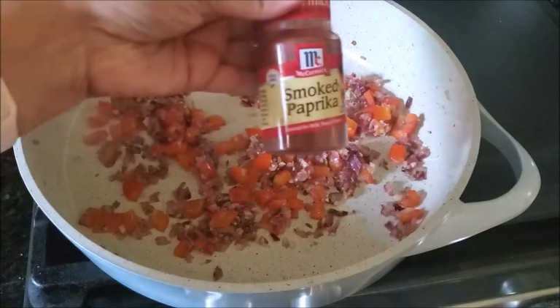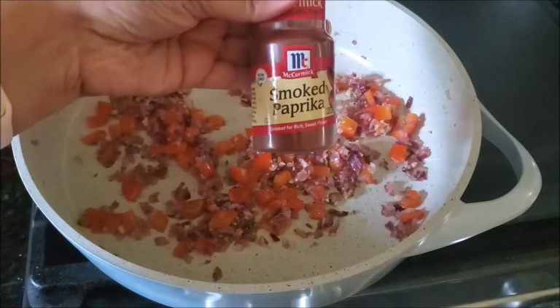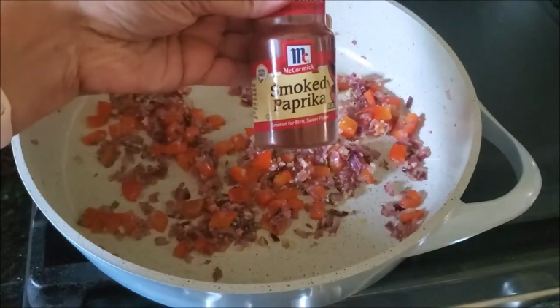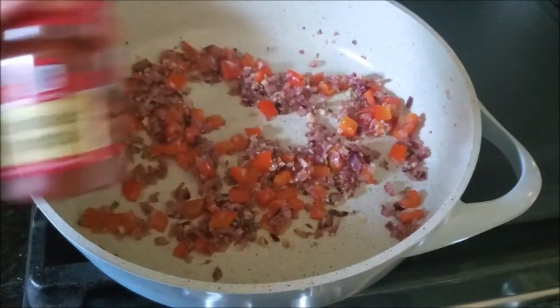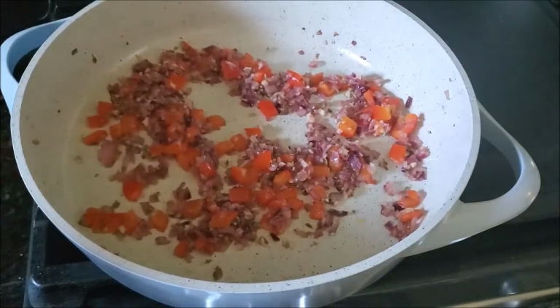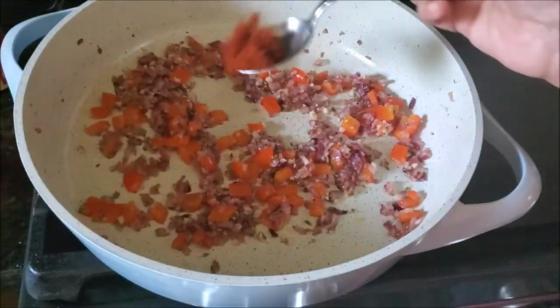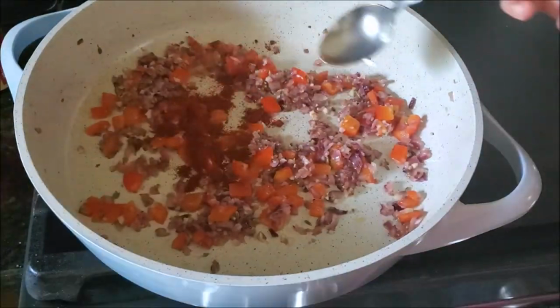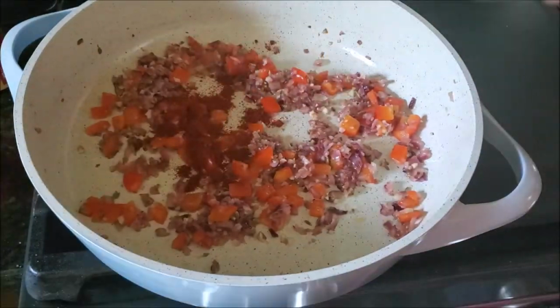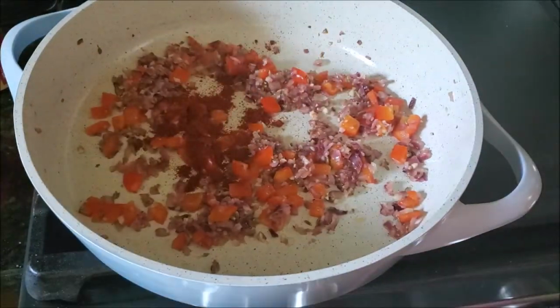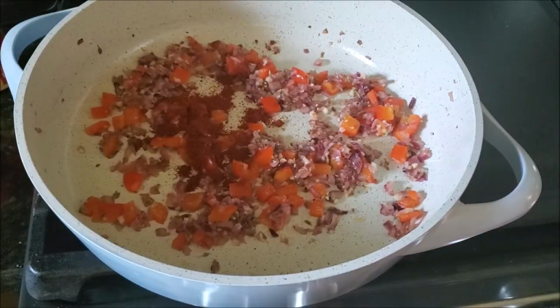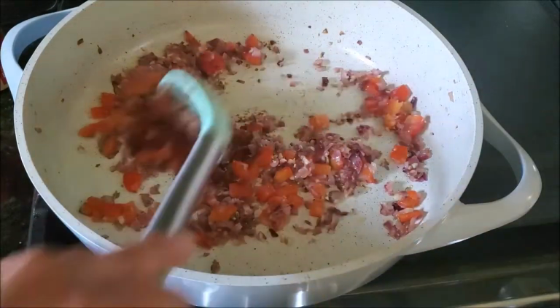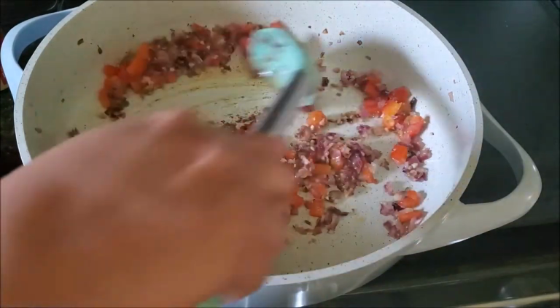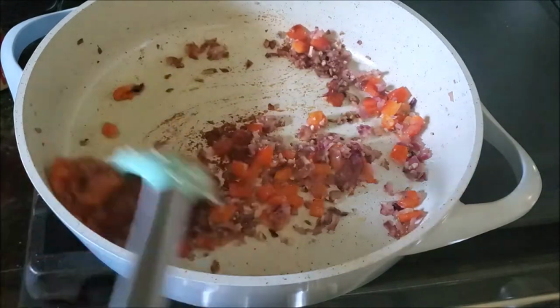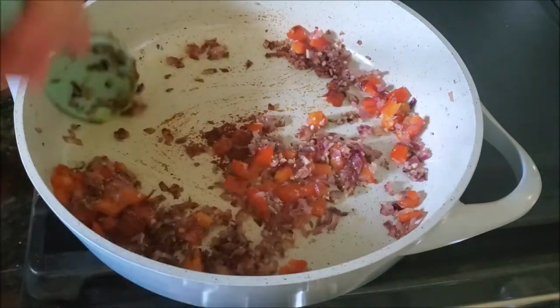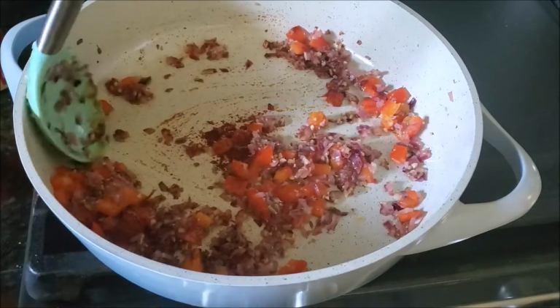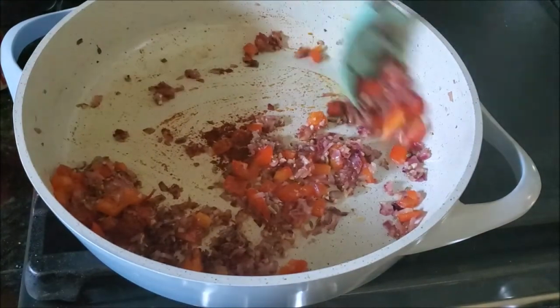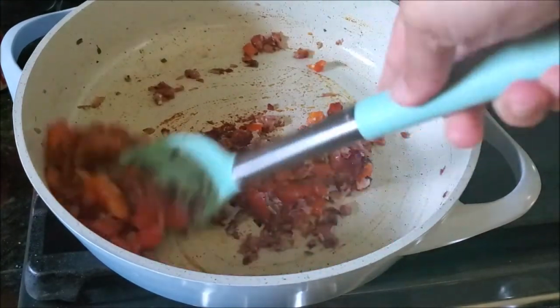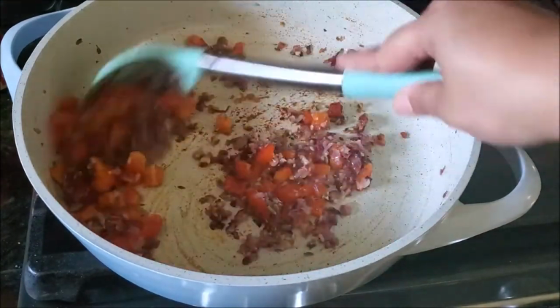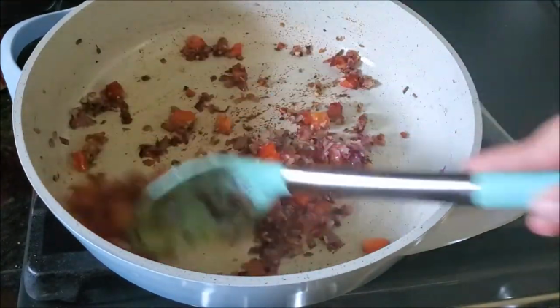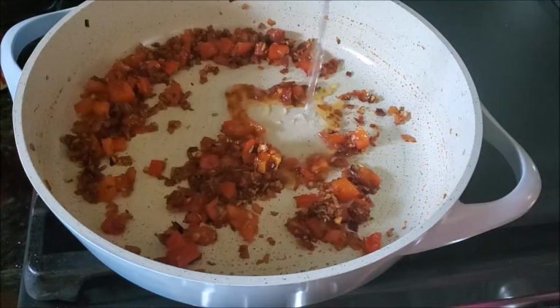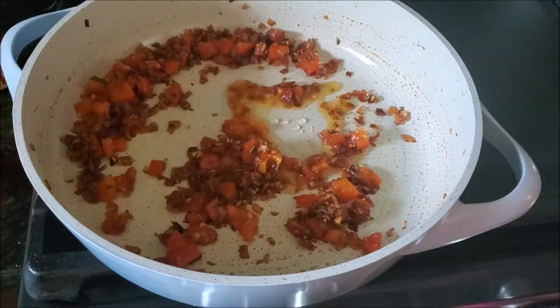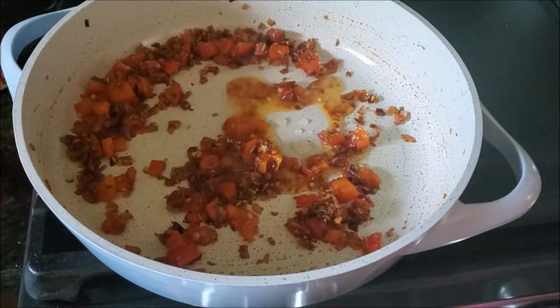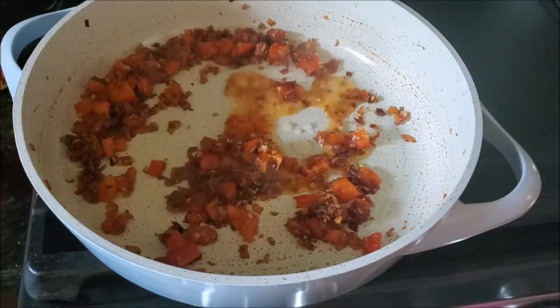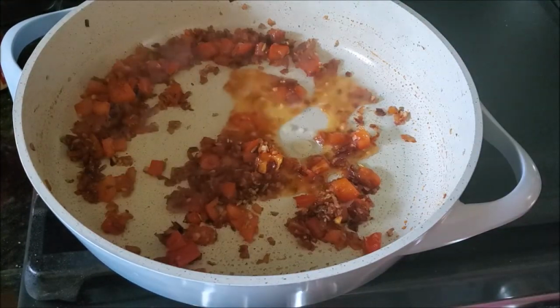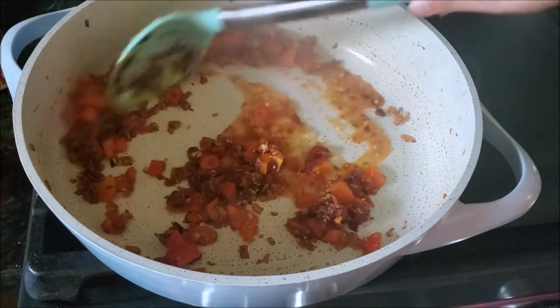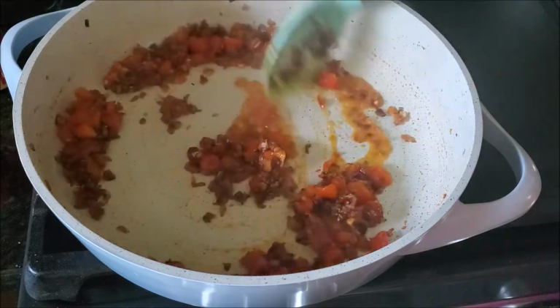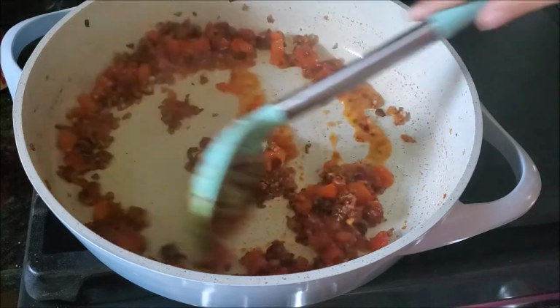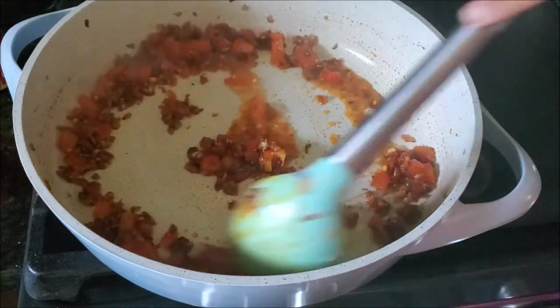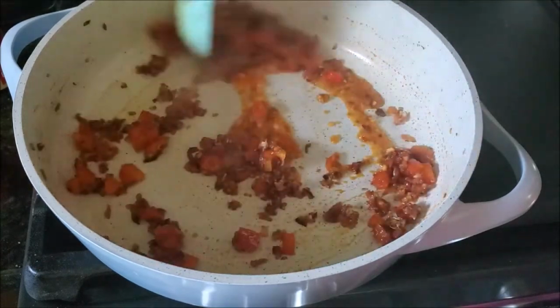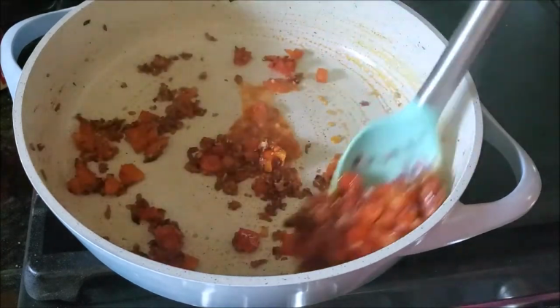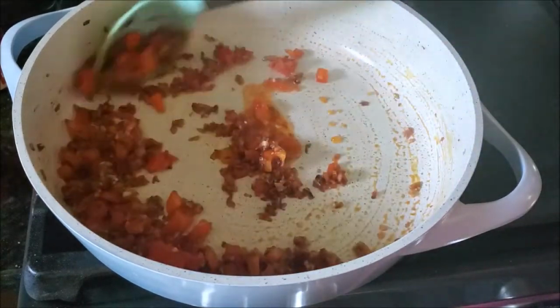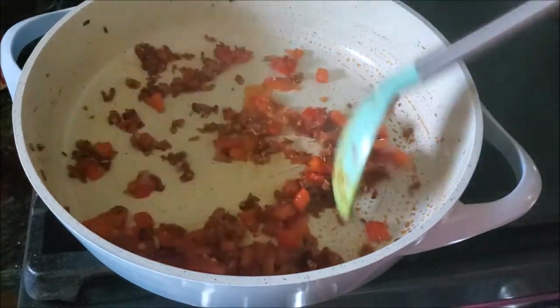Now I'm adding some smoked paprika. You can use regular paprika as well, but smoked is preferred — similar to how a recipe might call for roasted cumin but you could use regular cumin instead. I'm also adding vinegar here. Mix well.